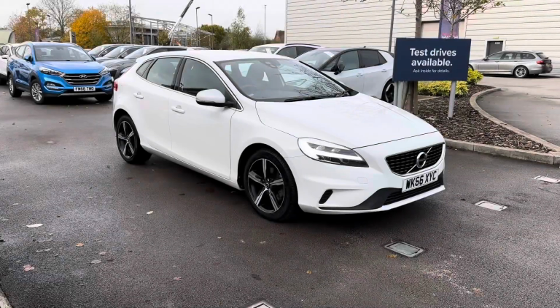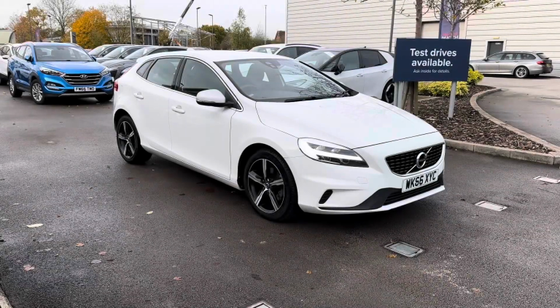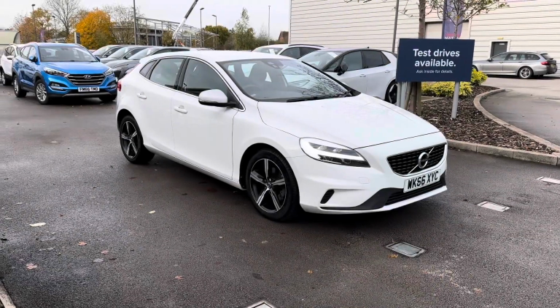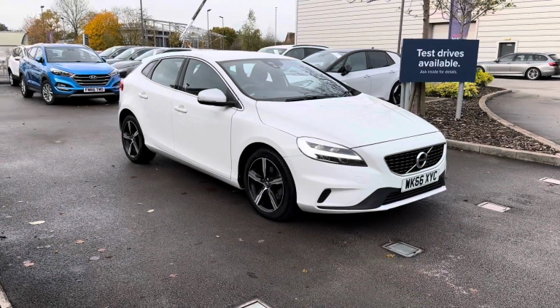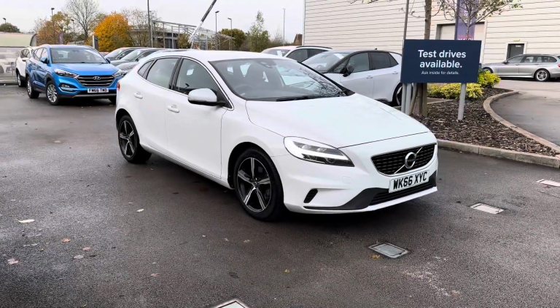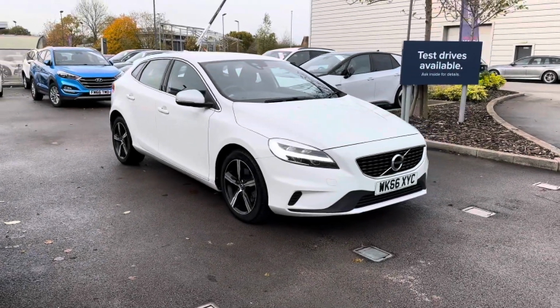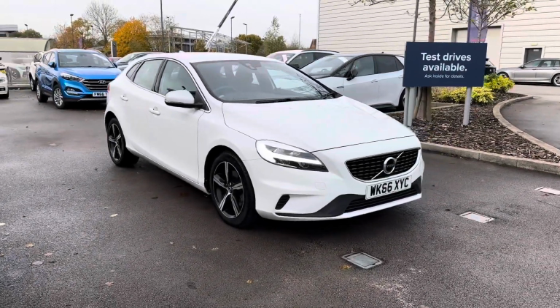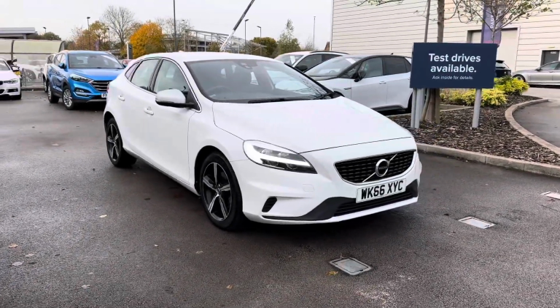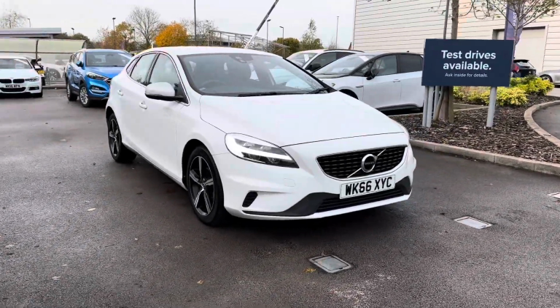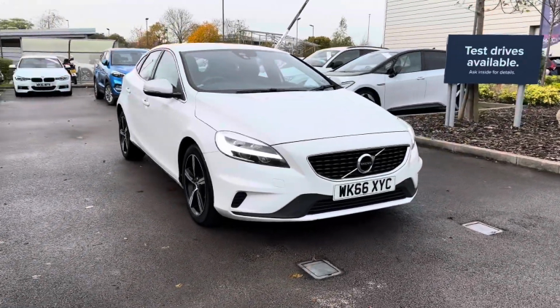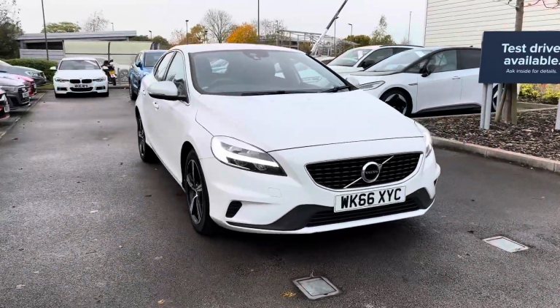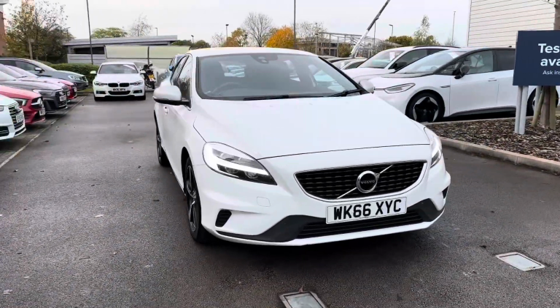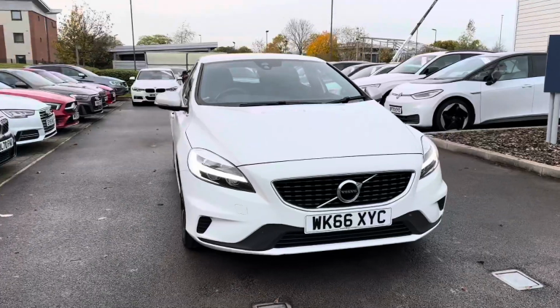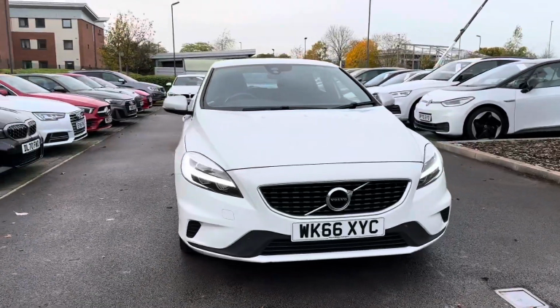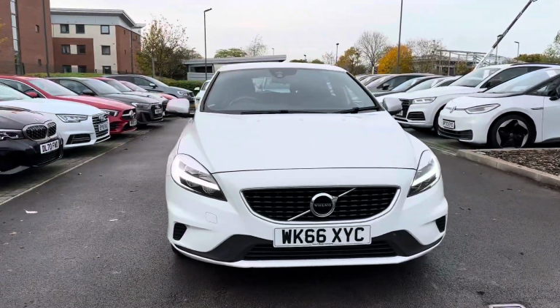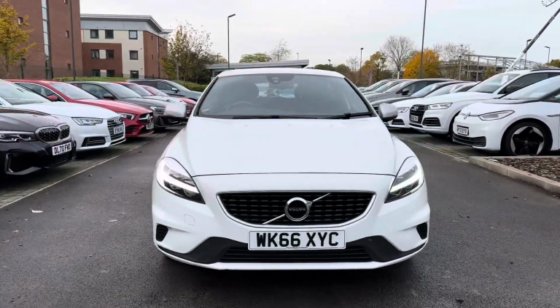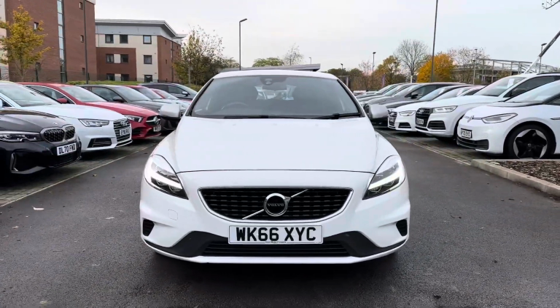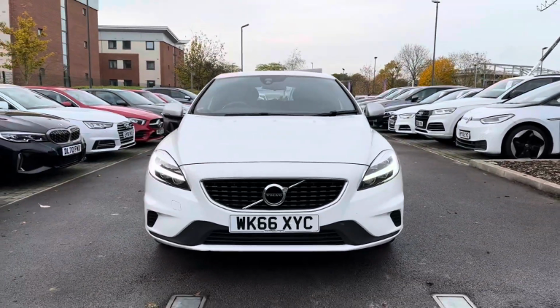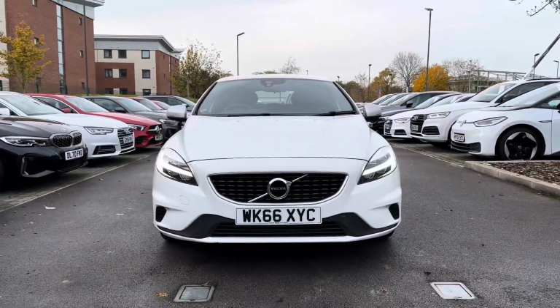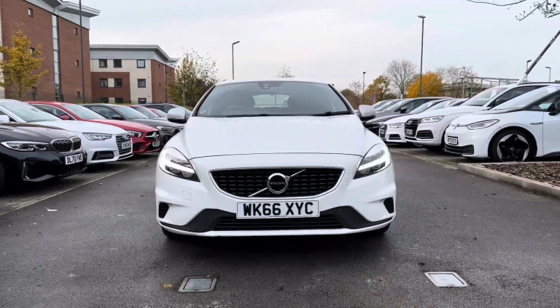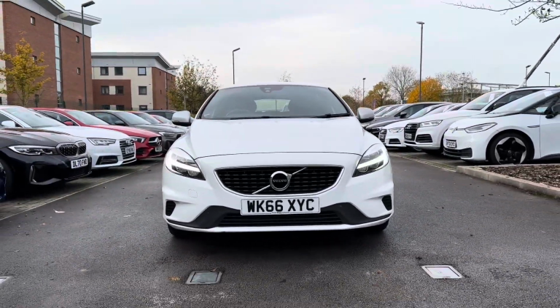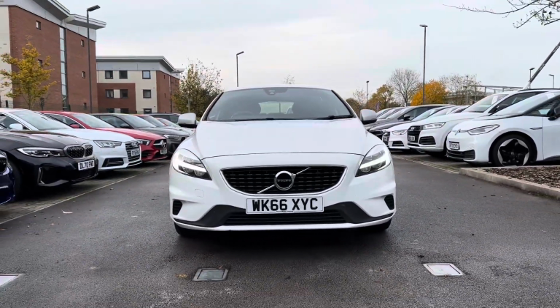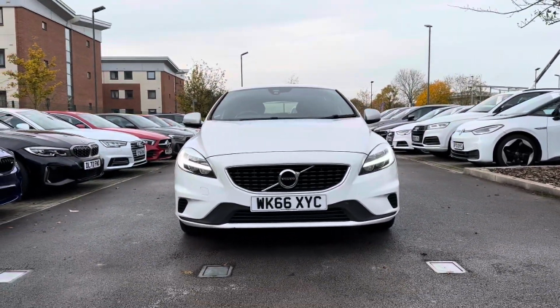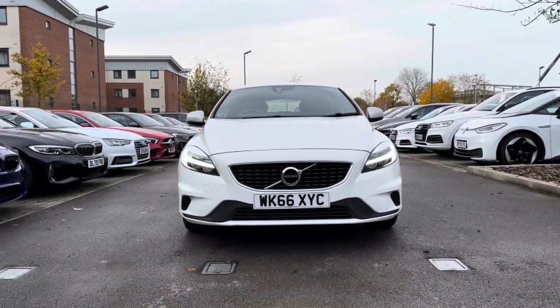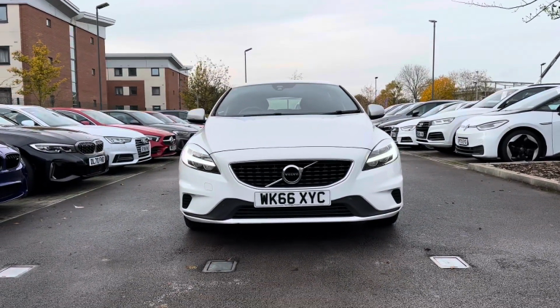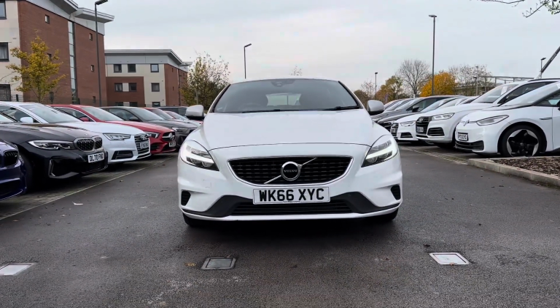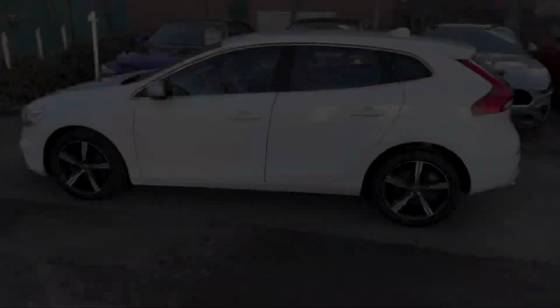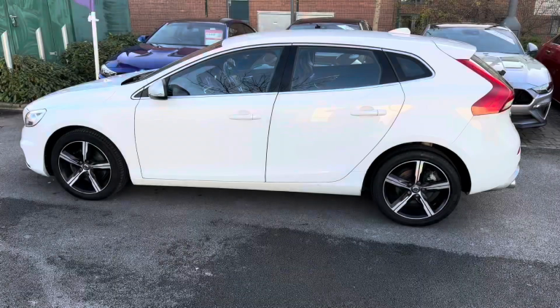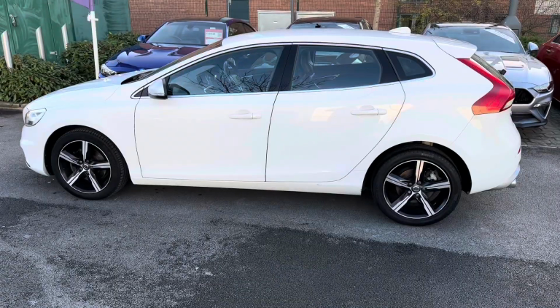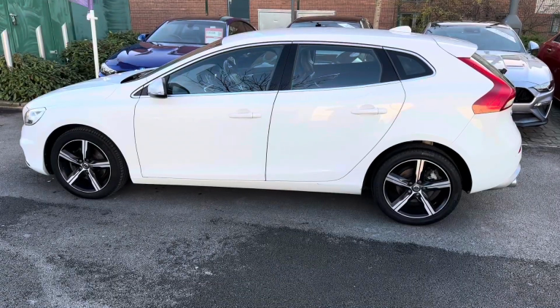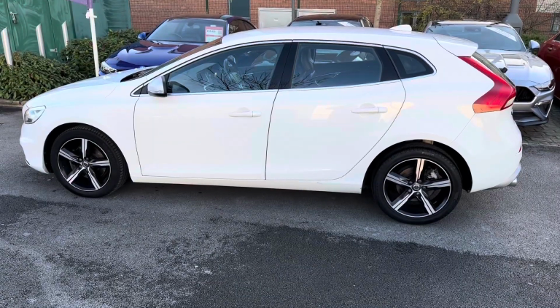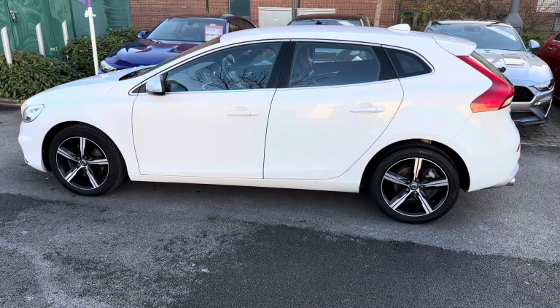Hello and welcome to CrewMotorMatch. My name is Greg and today we're going to be taking a look around this Volvo V40. It's a 2.0L T2, R-Design, NAV+, and it's Euro 6 compliant so you haven't got to worry about the ULEZ fees.